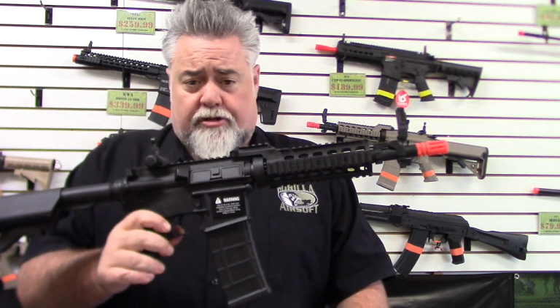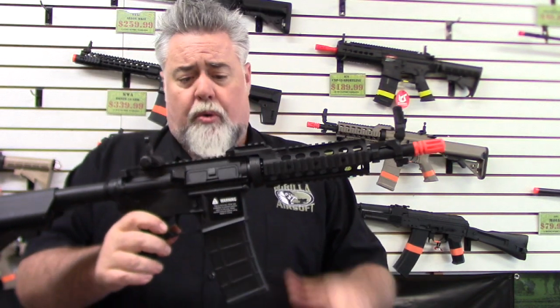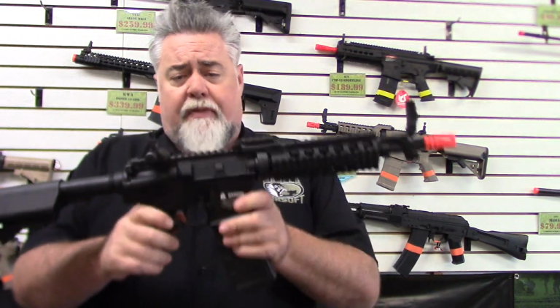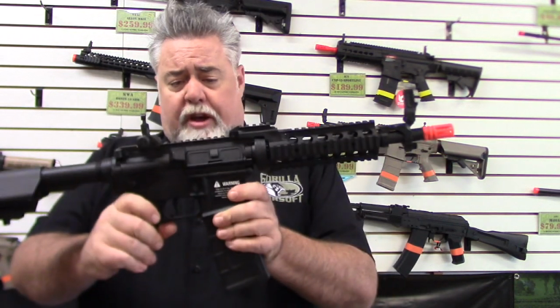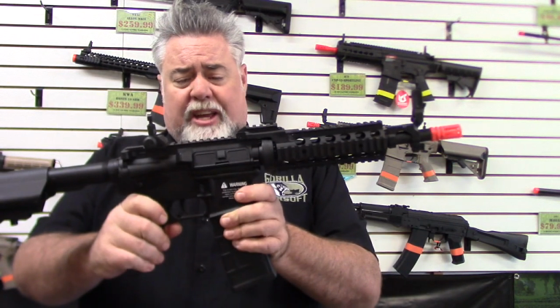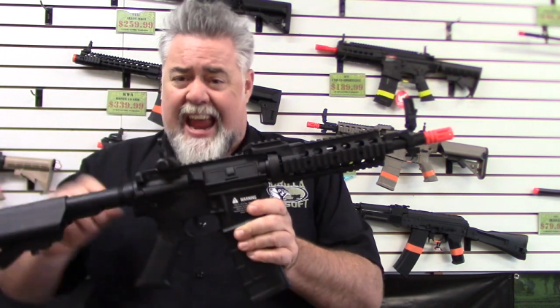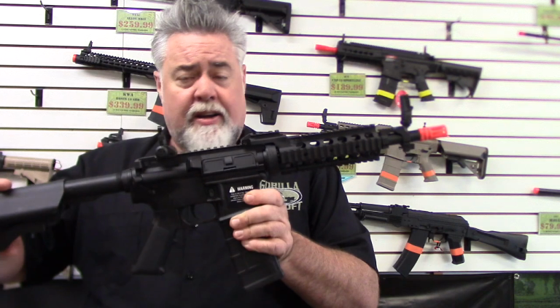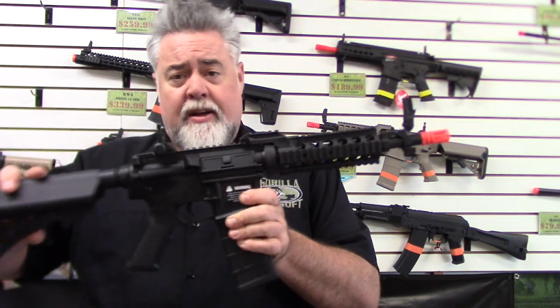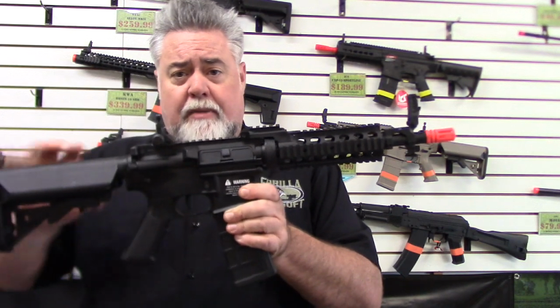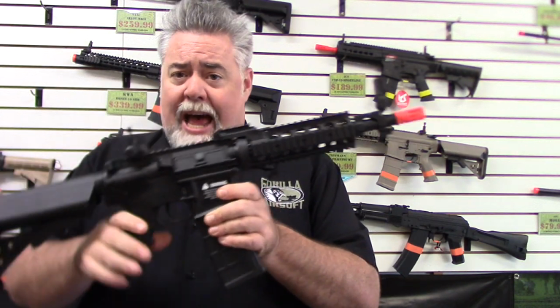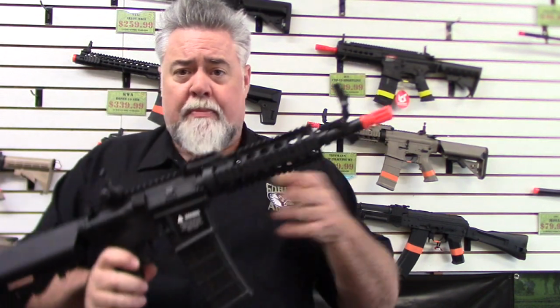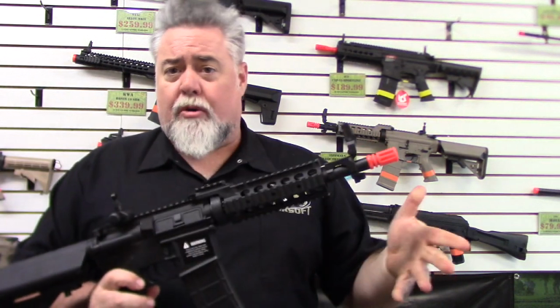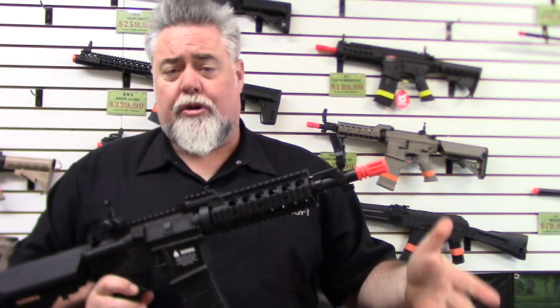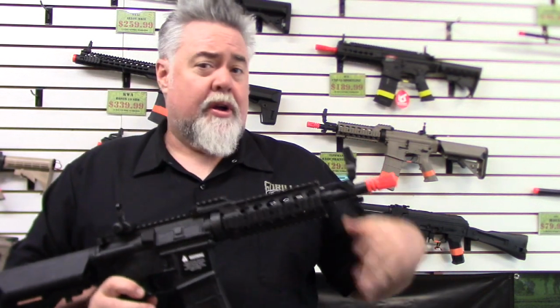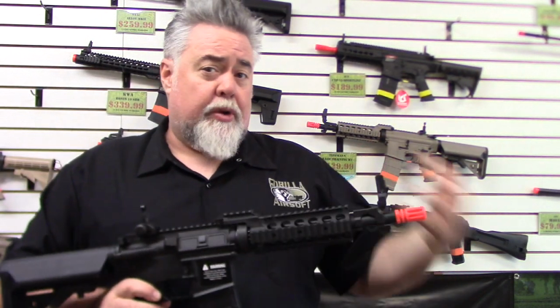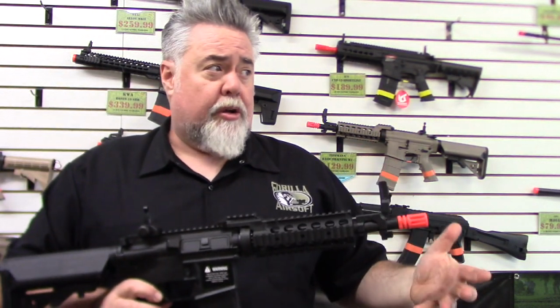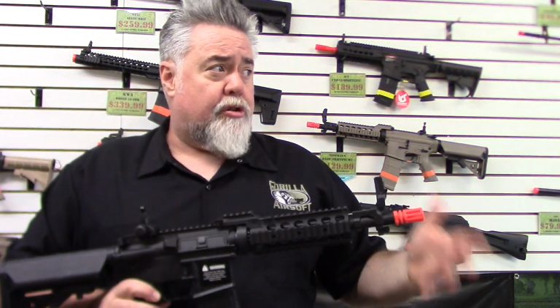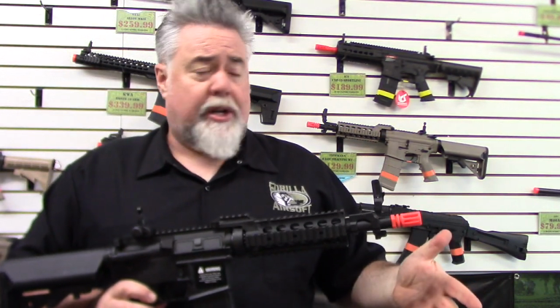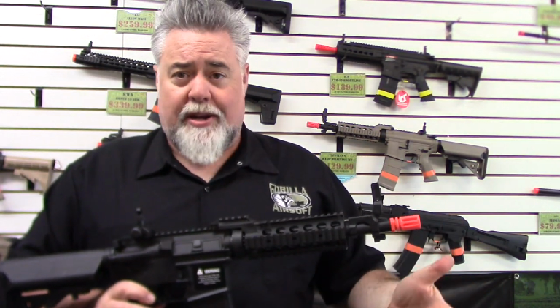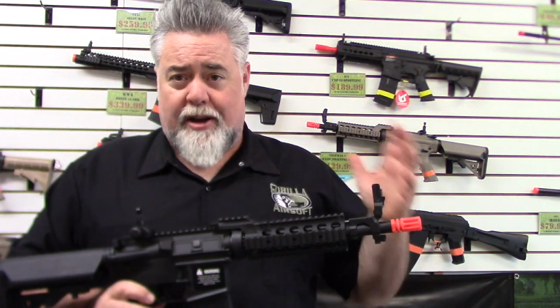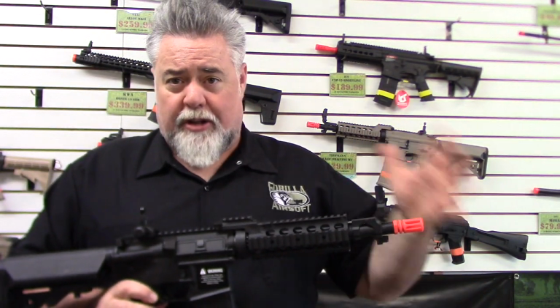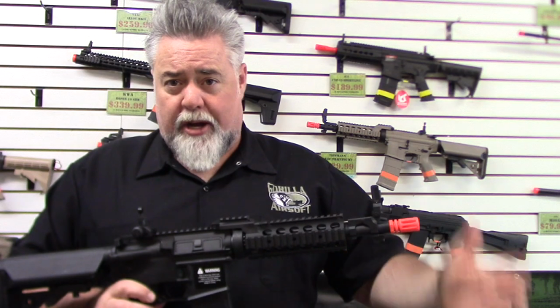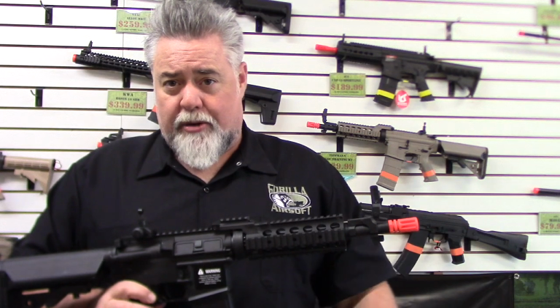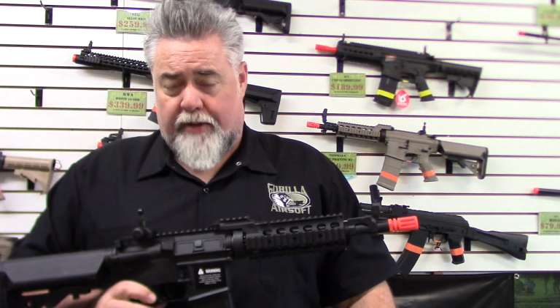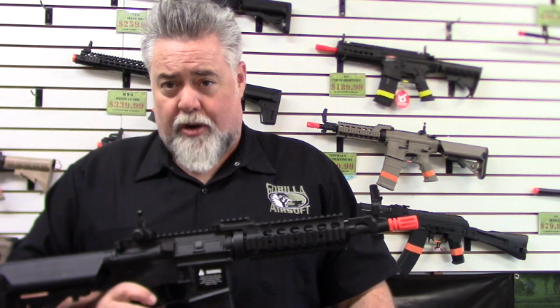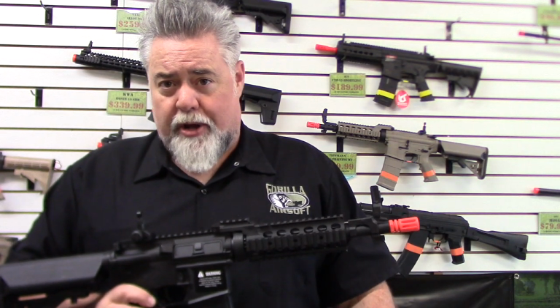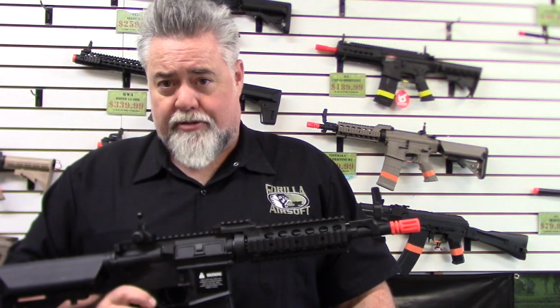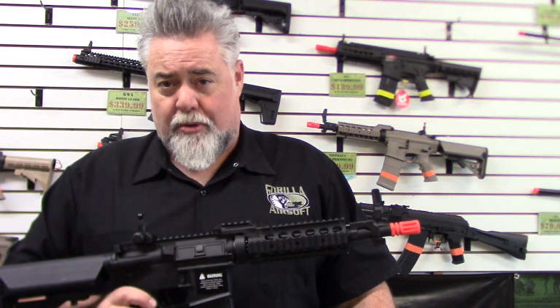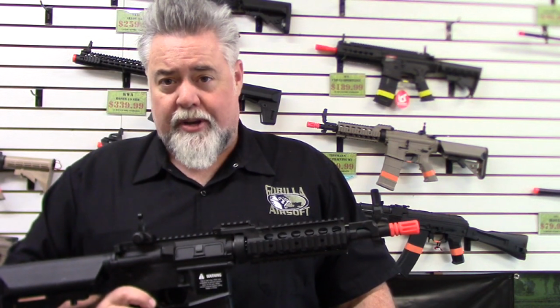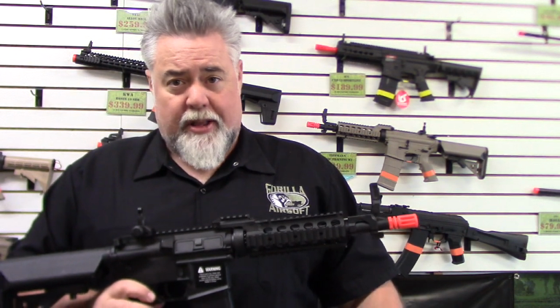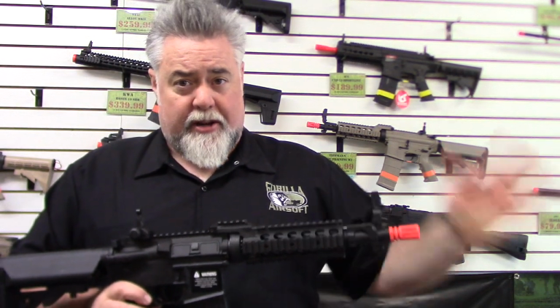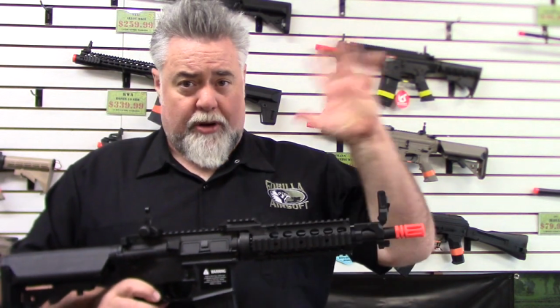They have these available in tan and in black, battery included, retails $129.99, available at Gorilla Airsoft and all better airsoft stores. Thanks a lot, have a good one!